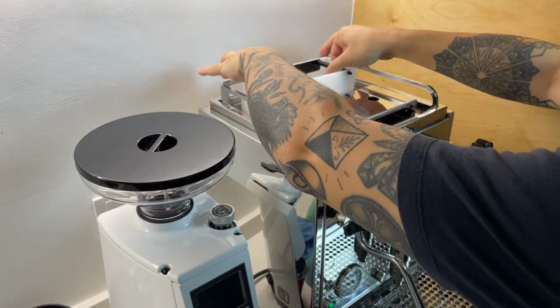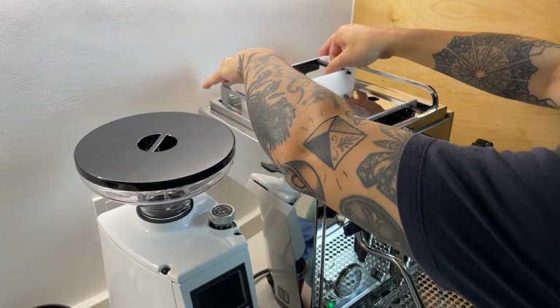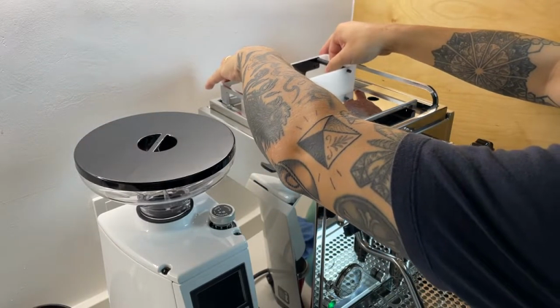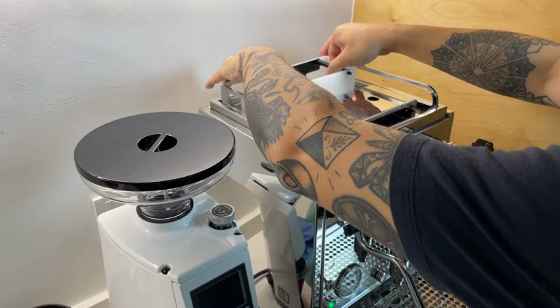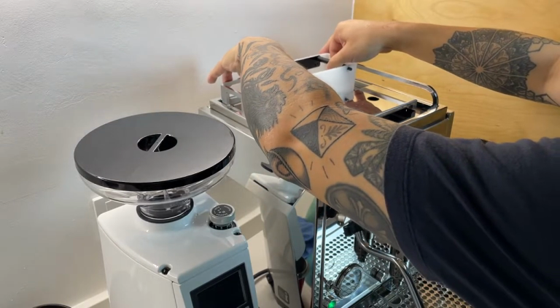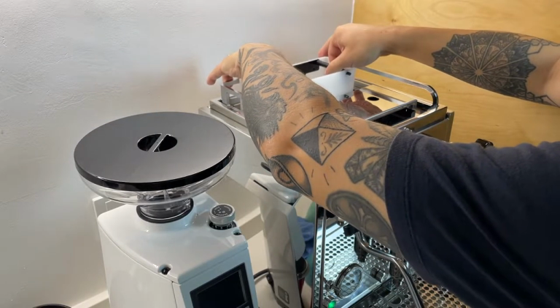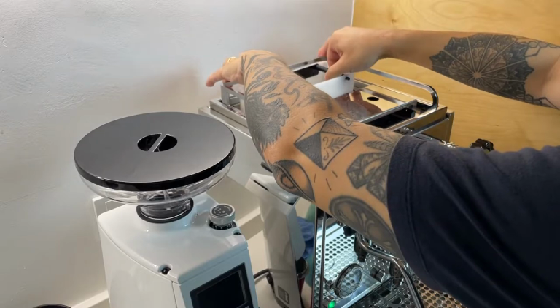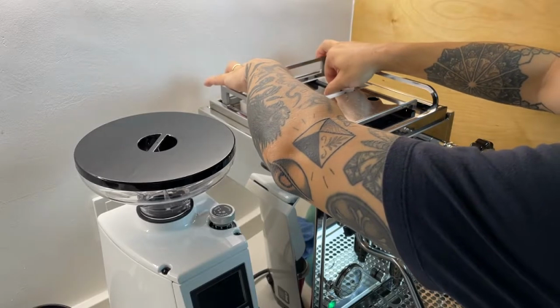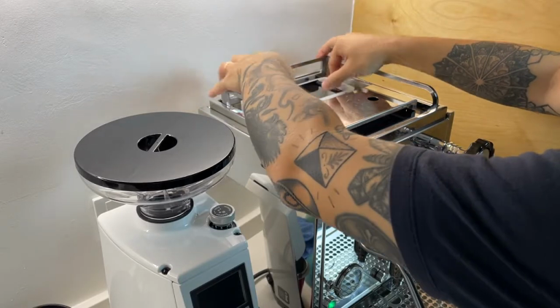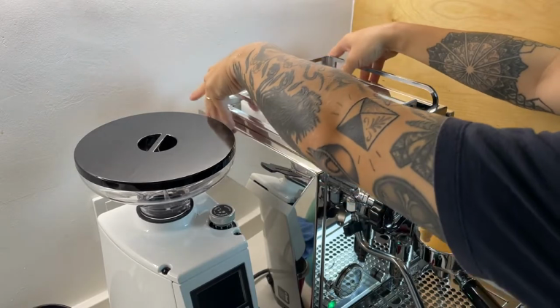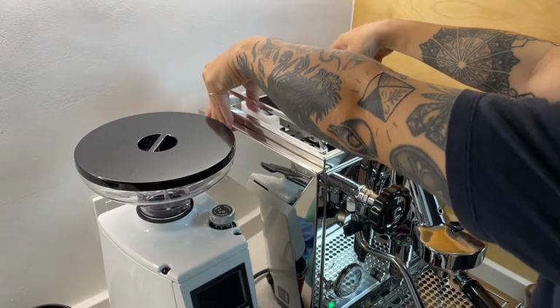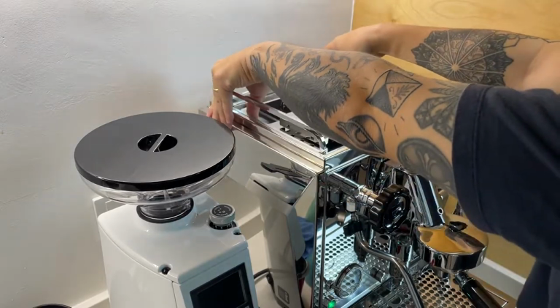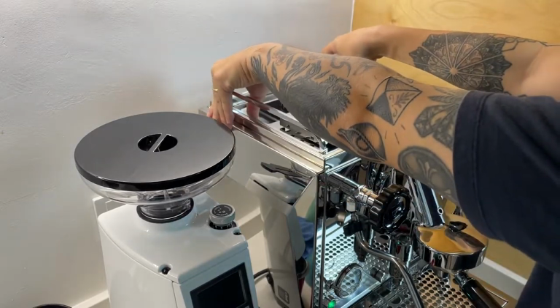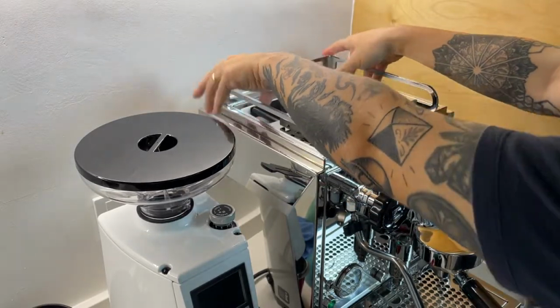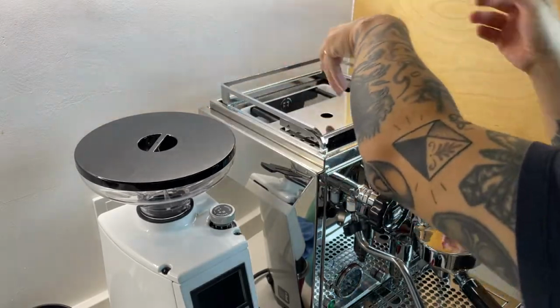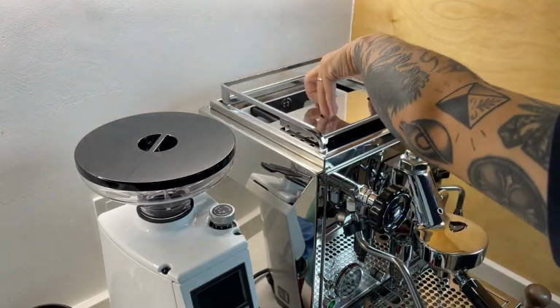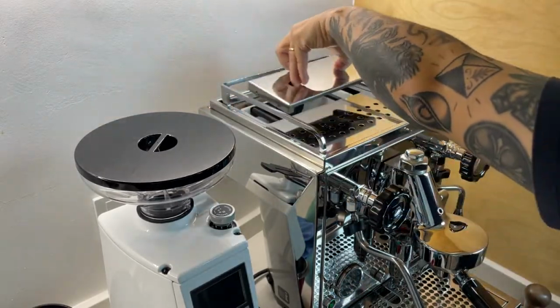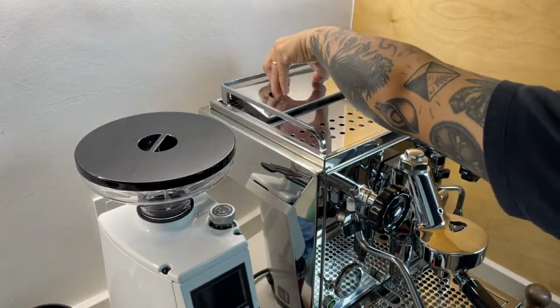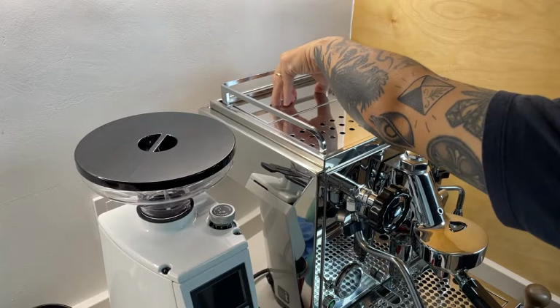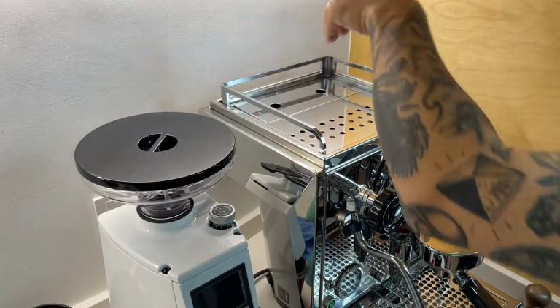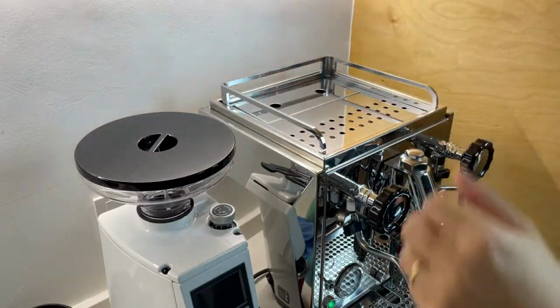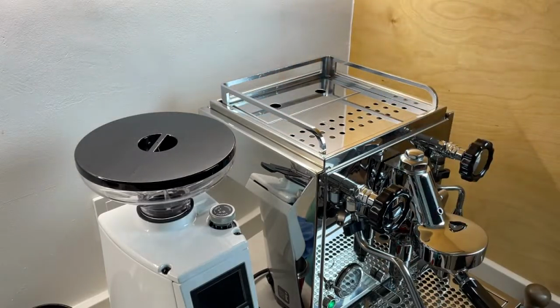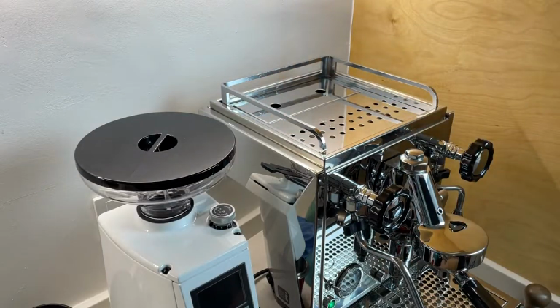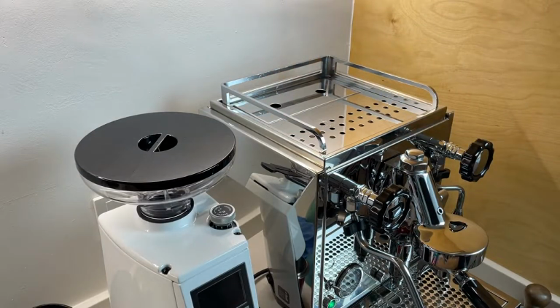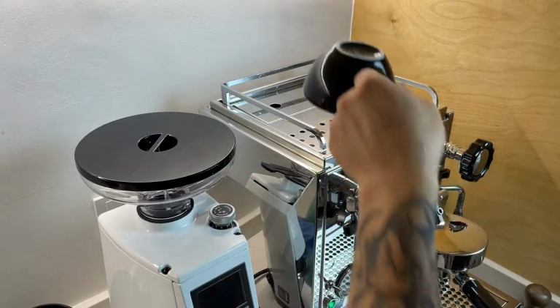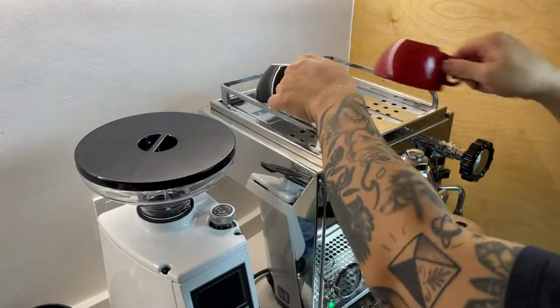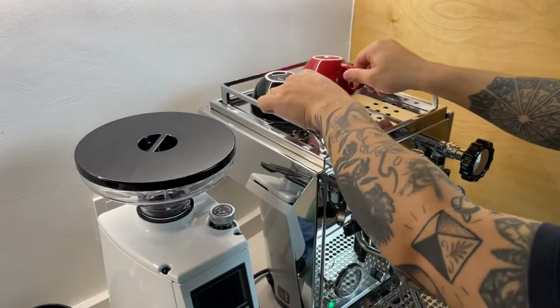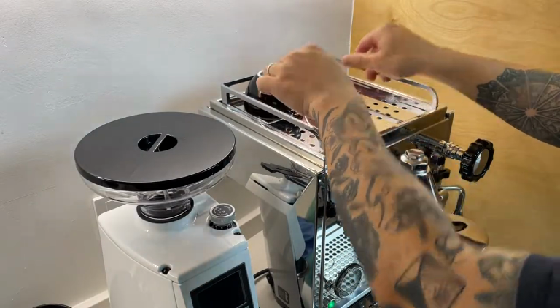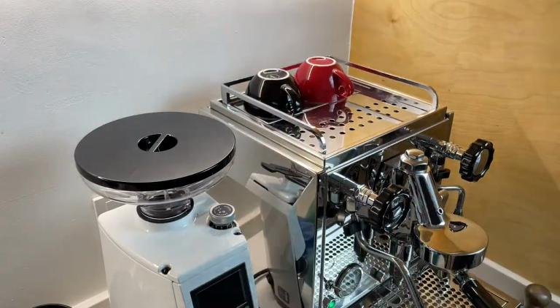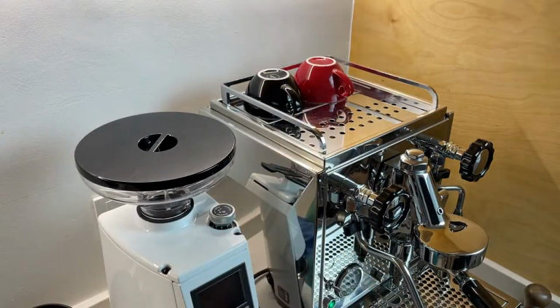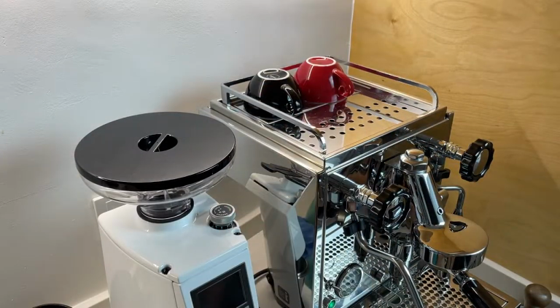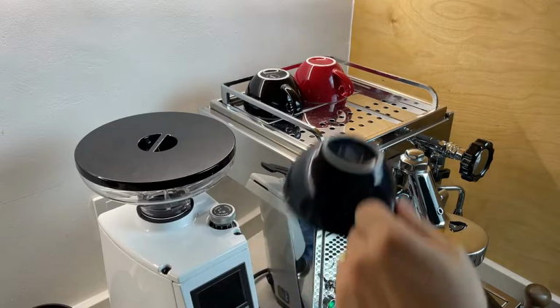One reason I like to clean the machine when it's warm is that all the oil residue from the coffee will become softer, therefore easier to be wiped out with just mild detergent or water.